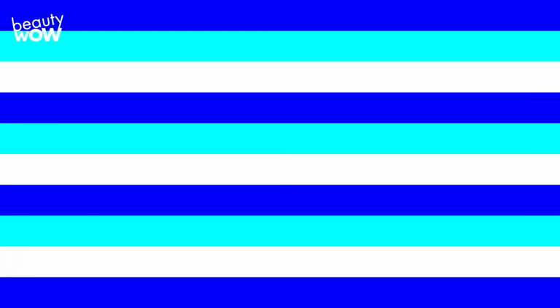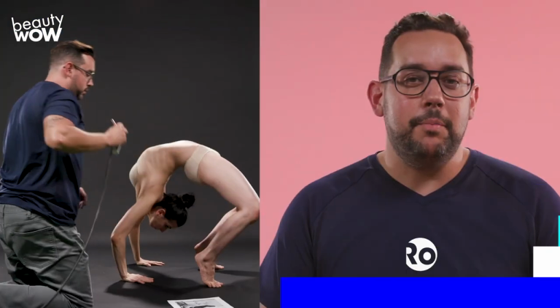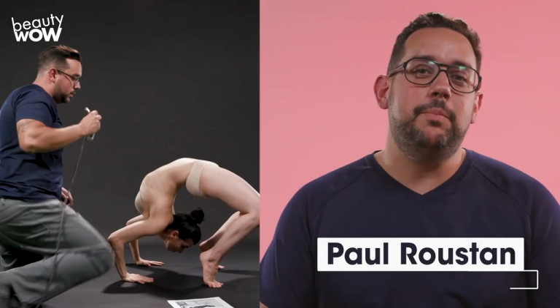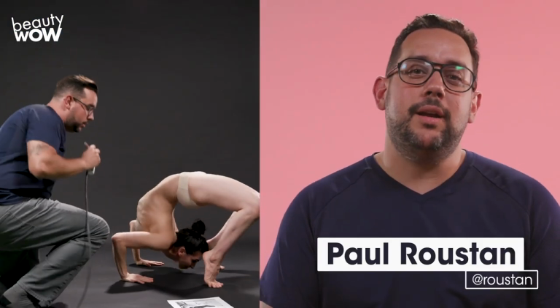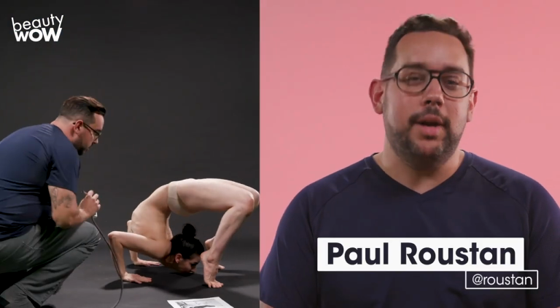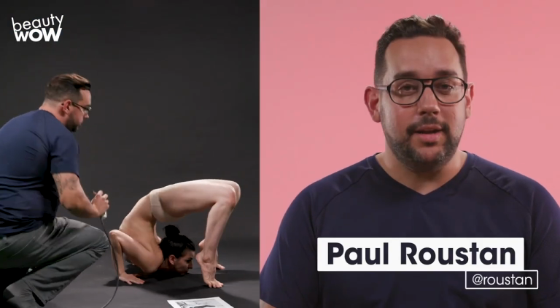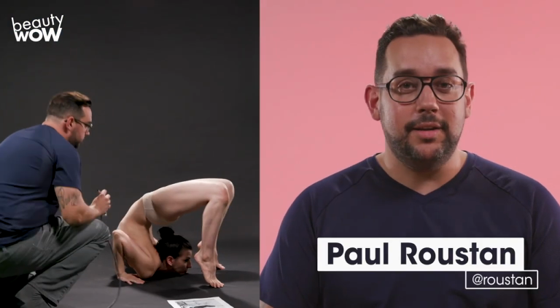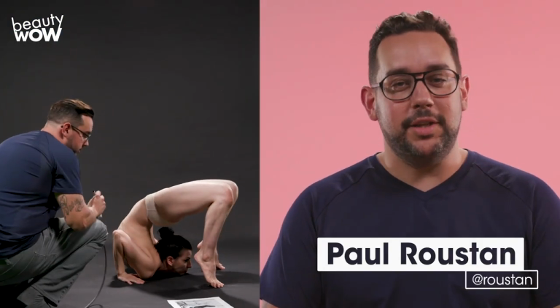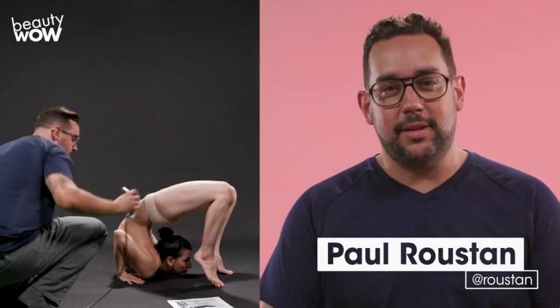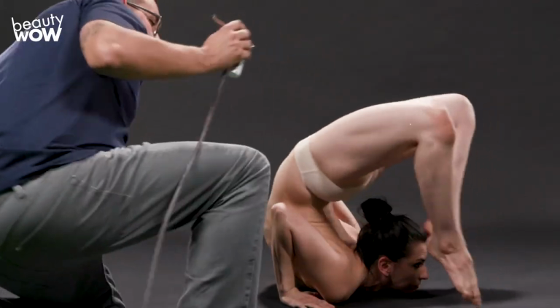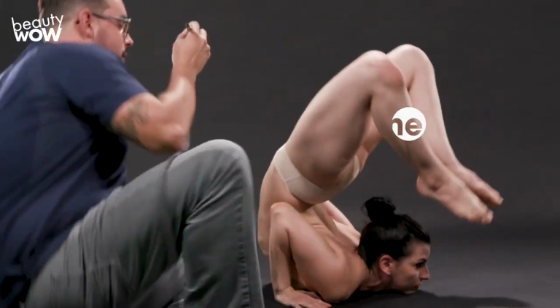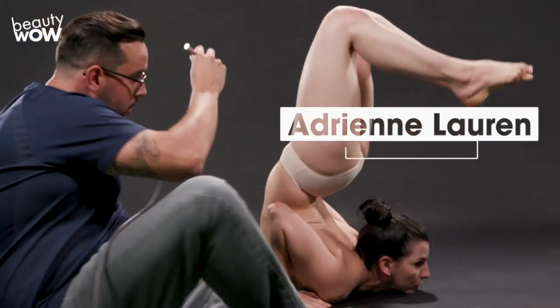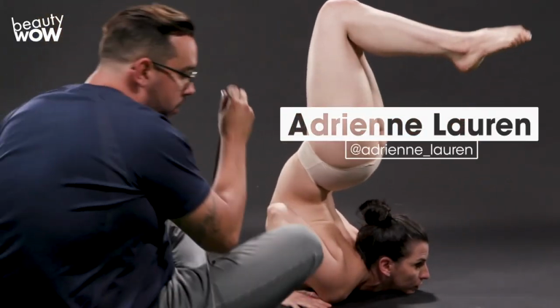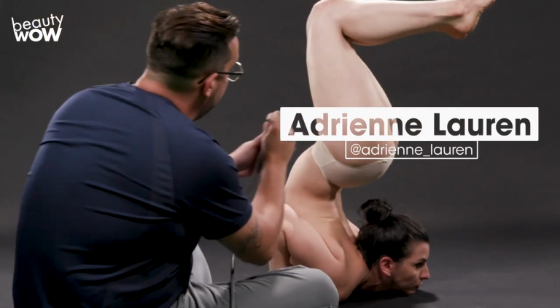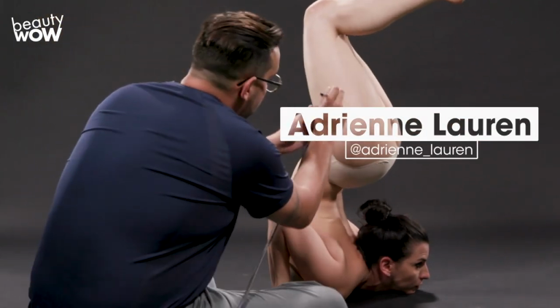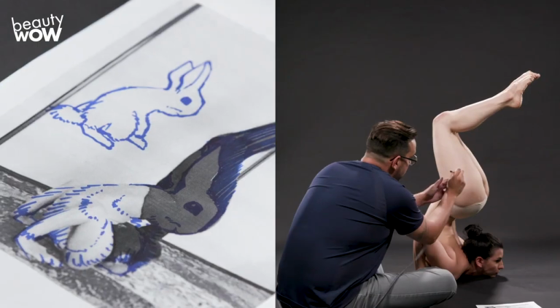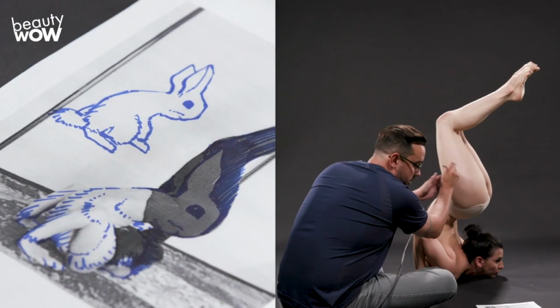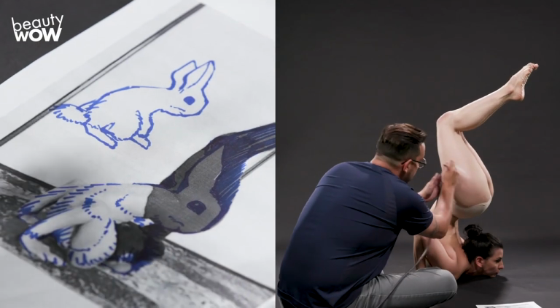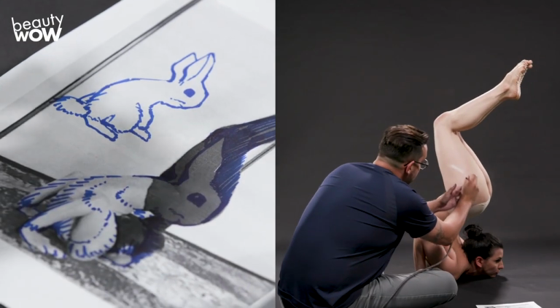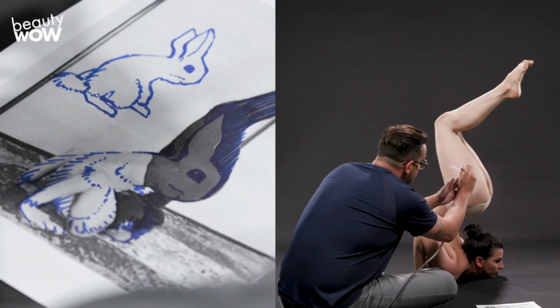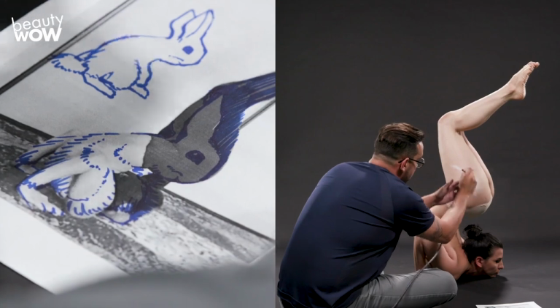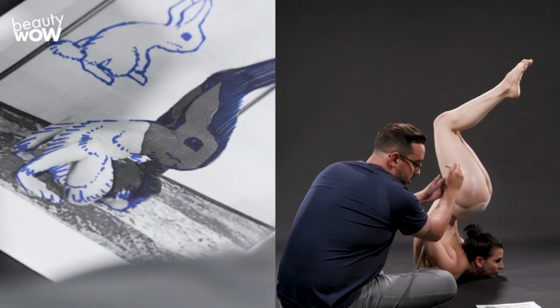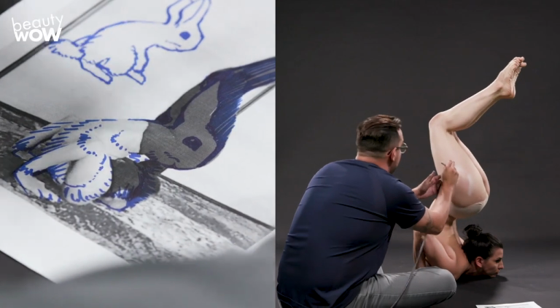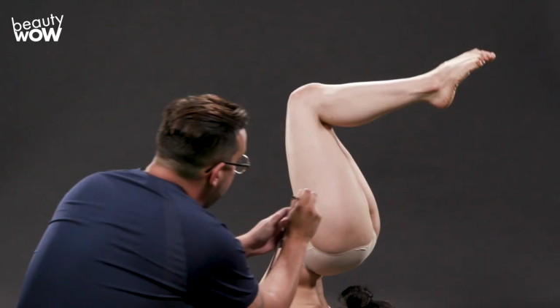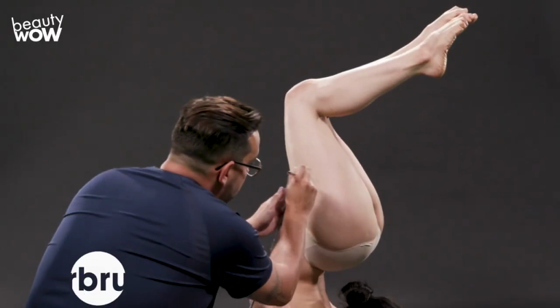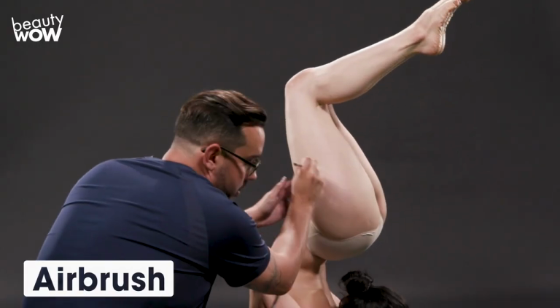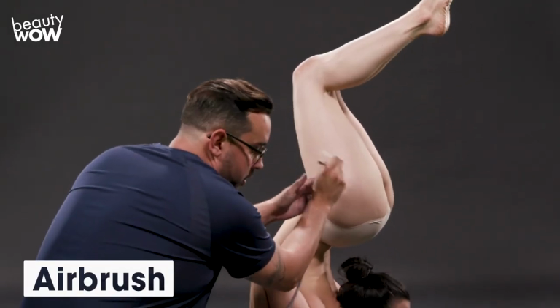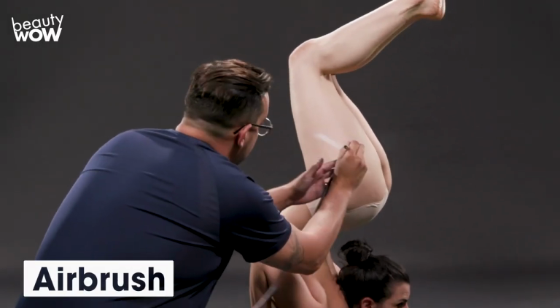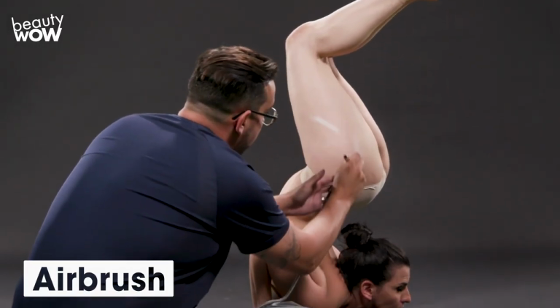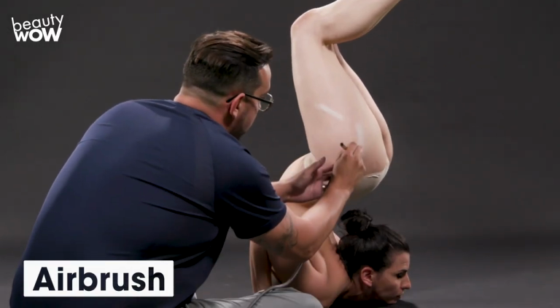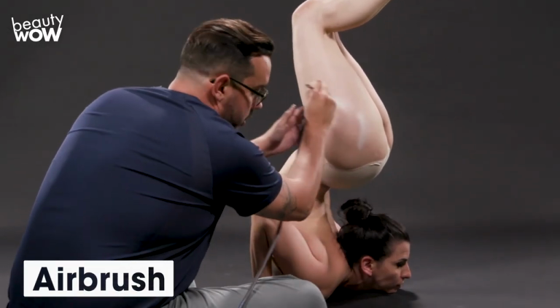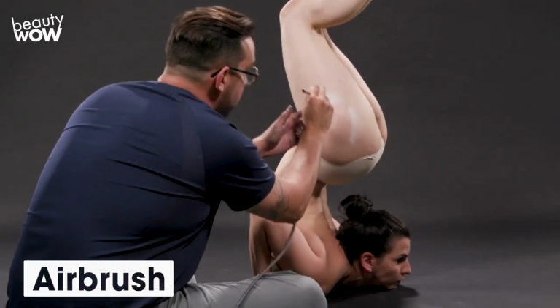Today I am body painting a bunny on a contortionist. This type of body painting is very difficult to achieve. You need someone capable of flexing their body in the craziest positions, and in order to paint this on someone, they can't be in that position the whole time.